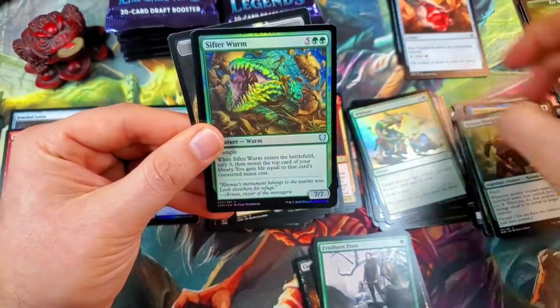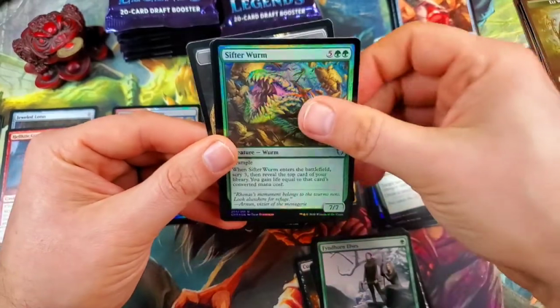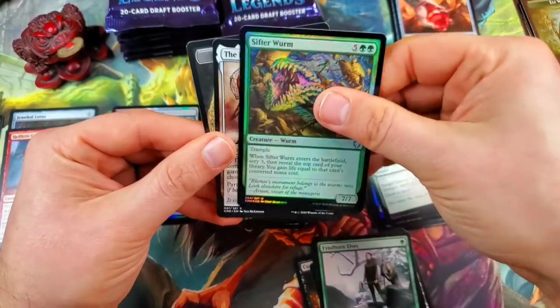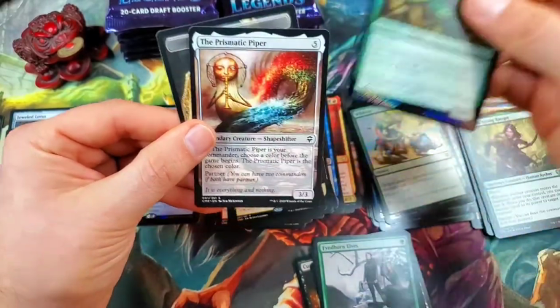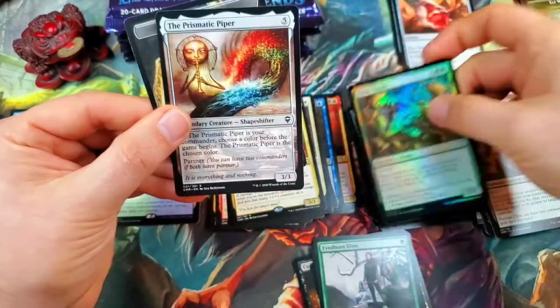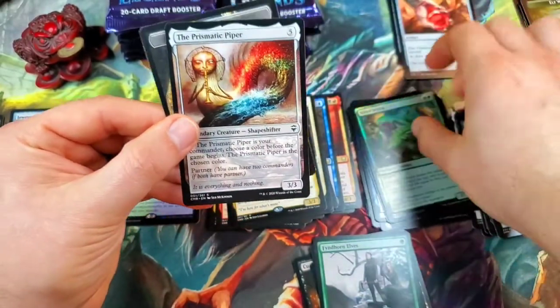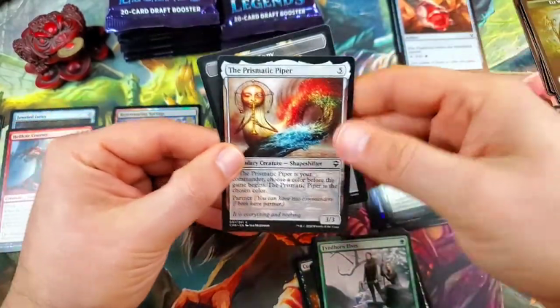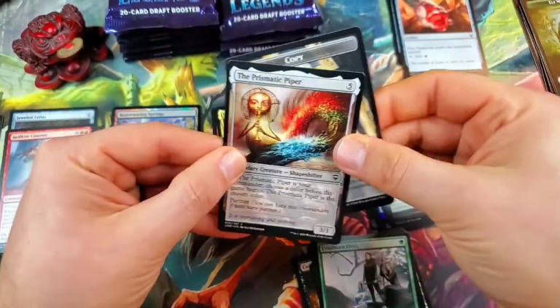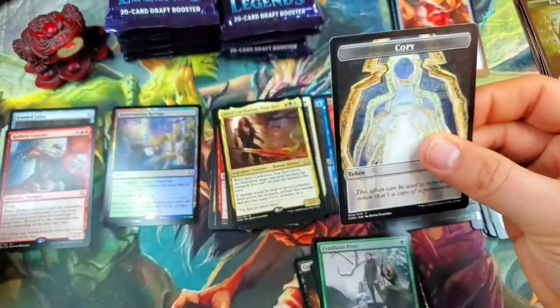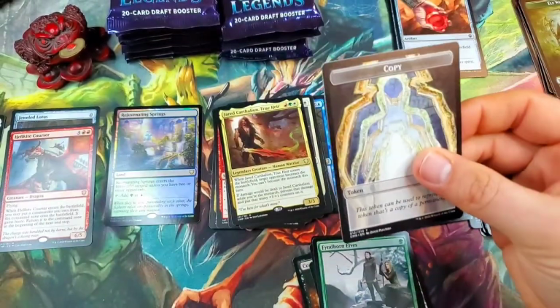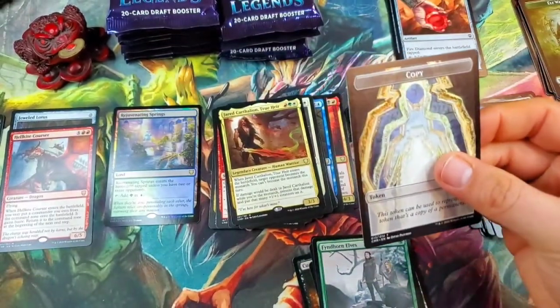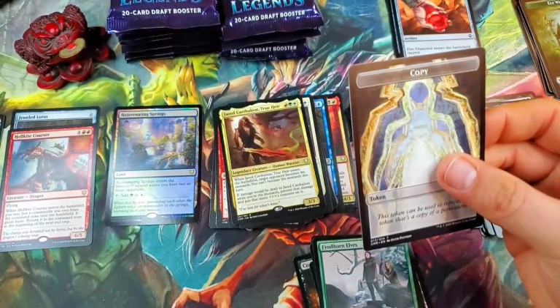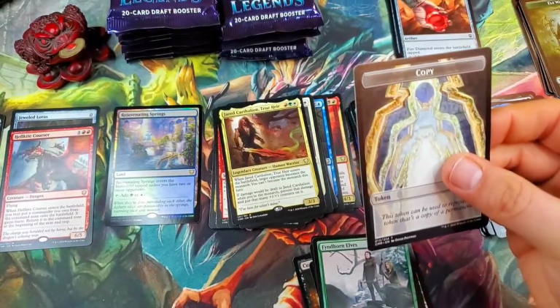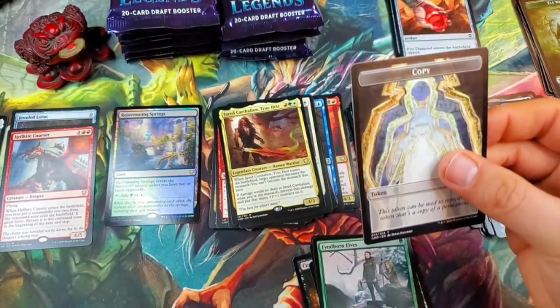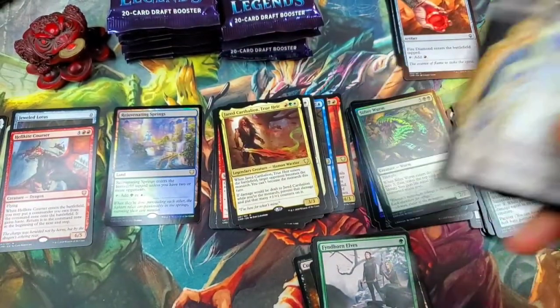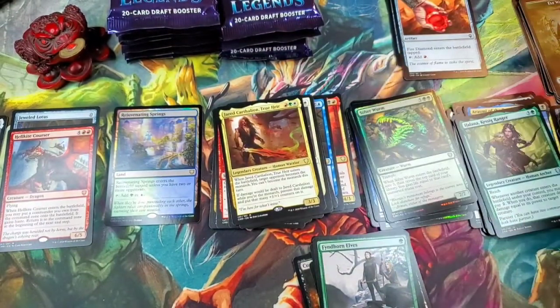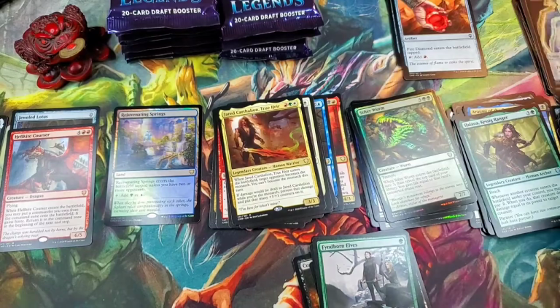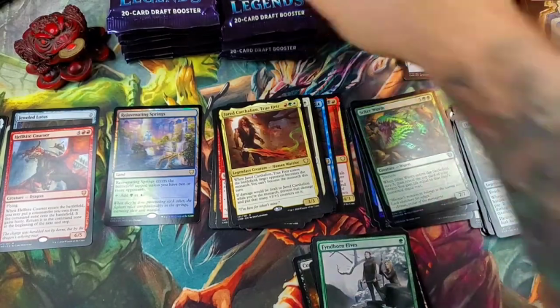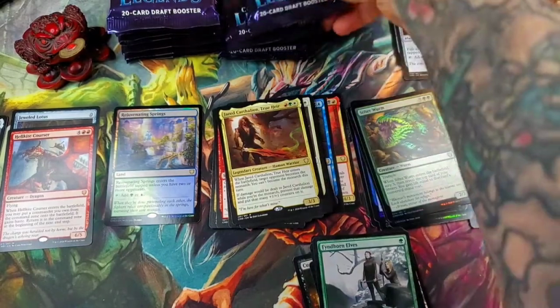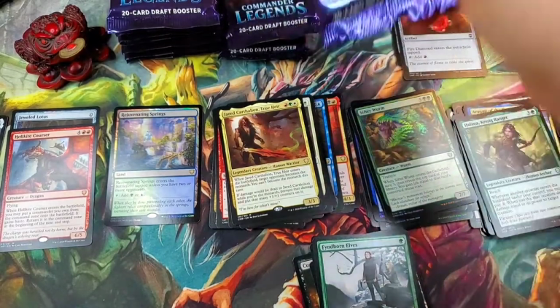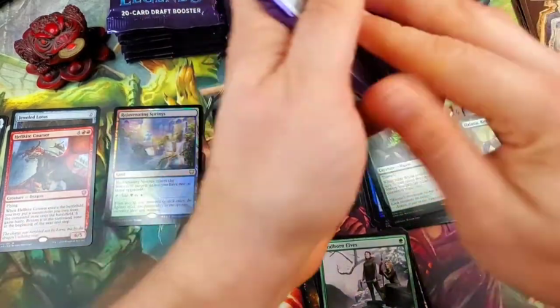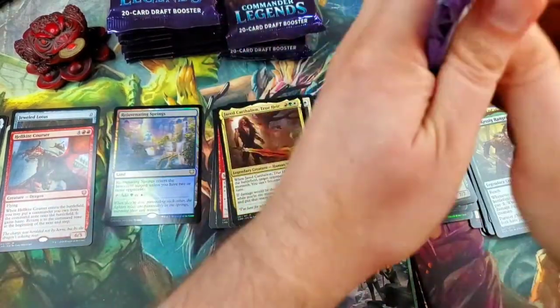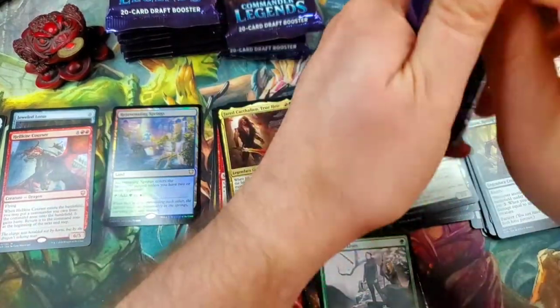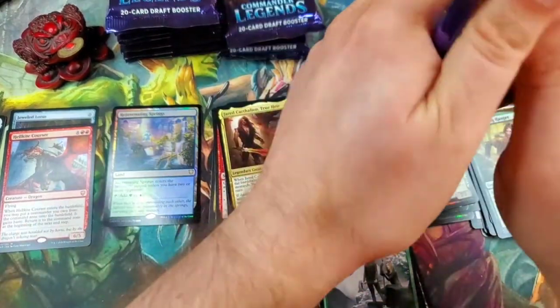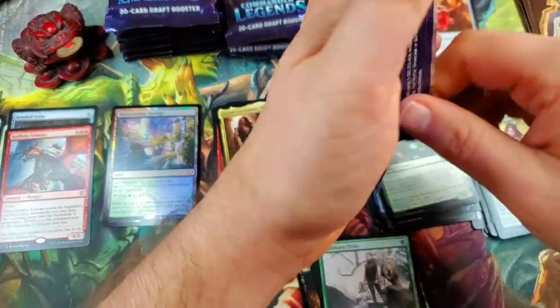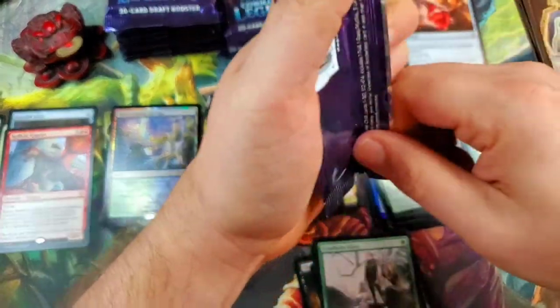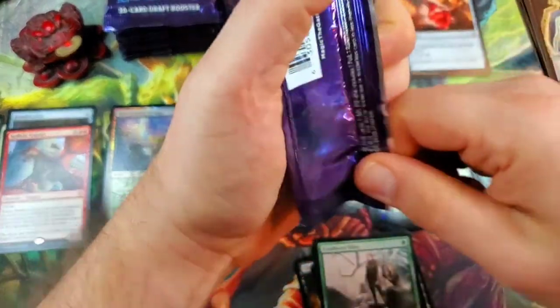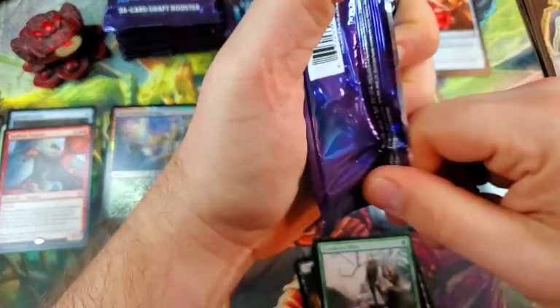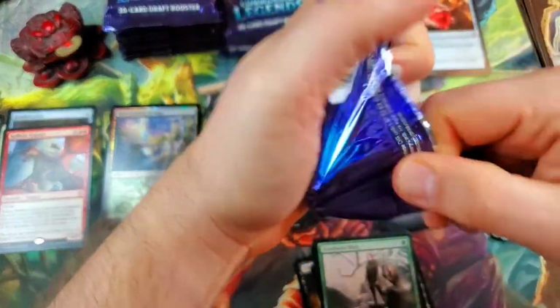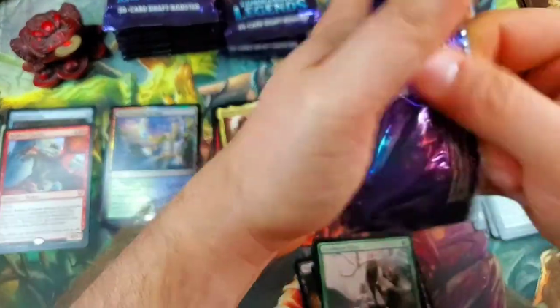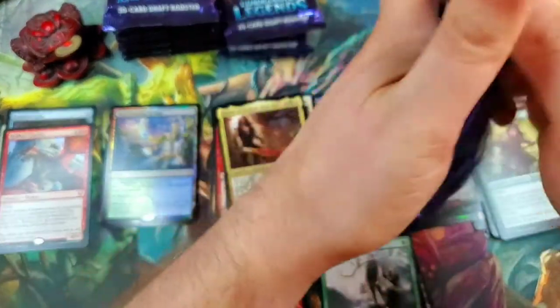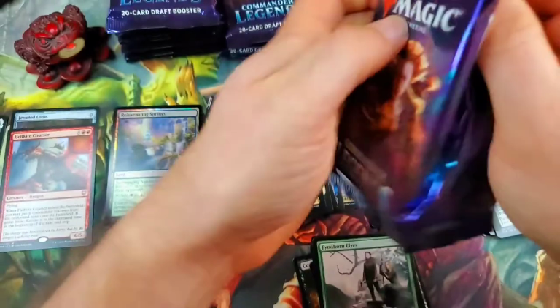And then Halana, Kessig Ranger with a Sifter Wurm as our foil and another Prismatic Piper — so we're three Prismatic Pipers now. I think we're ahead of the one-every-six curve here. A little behind on the mythics it looks like. Path of Ancestry — that's a good common.